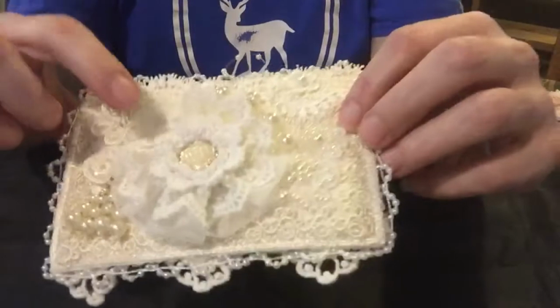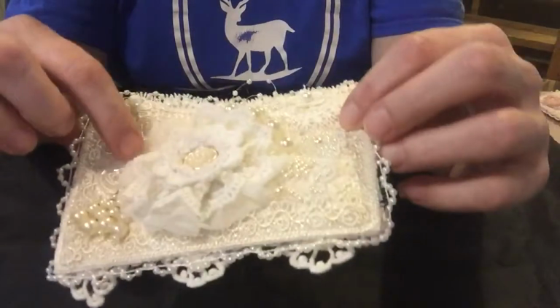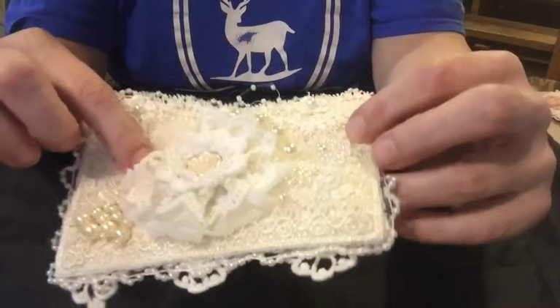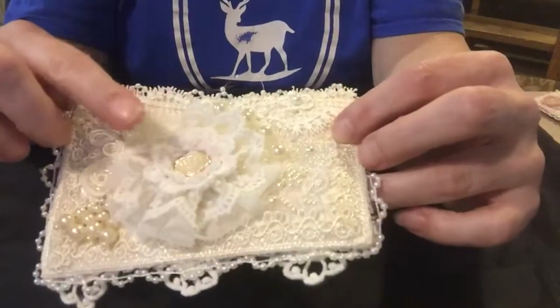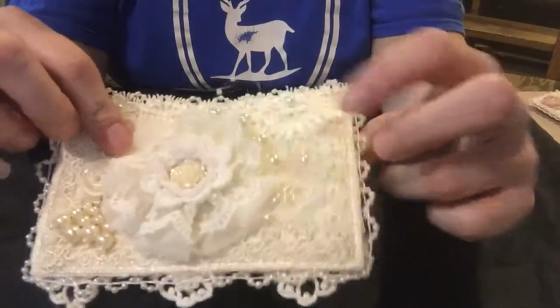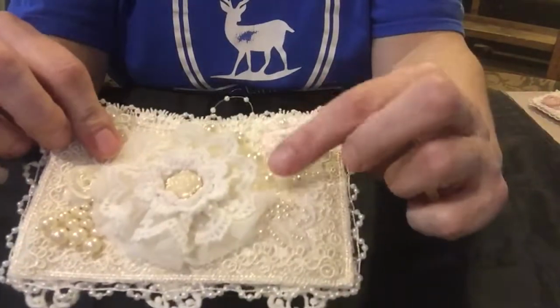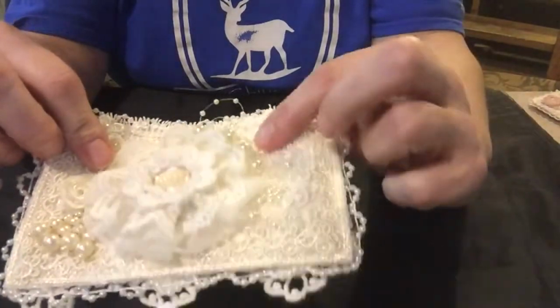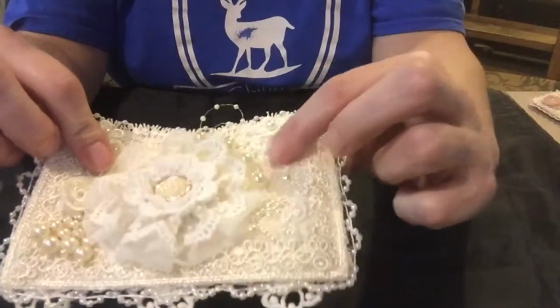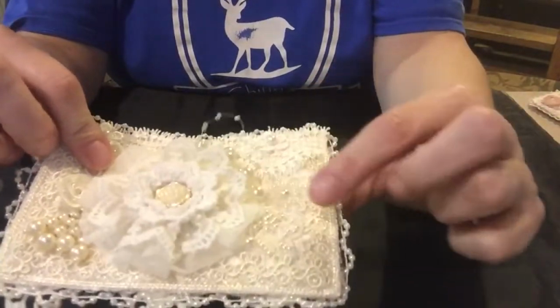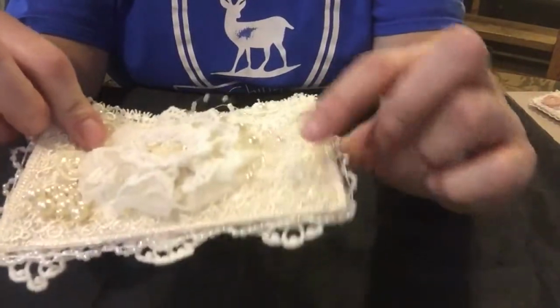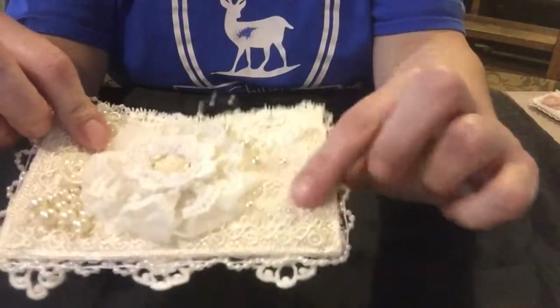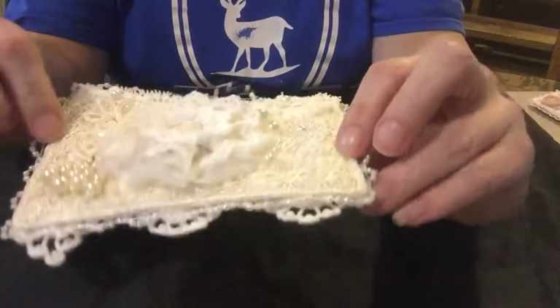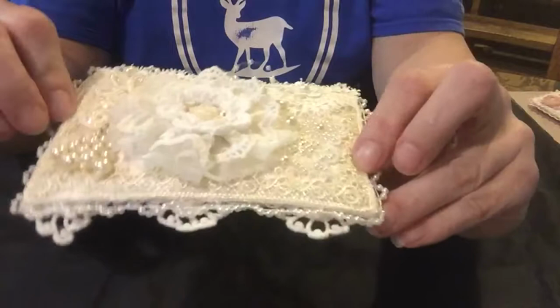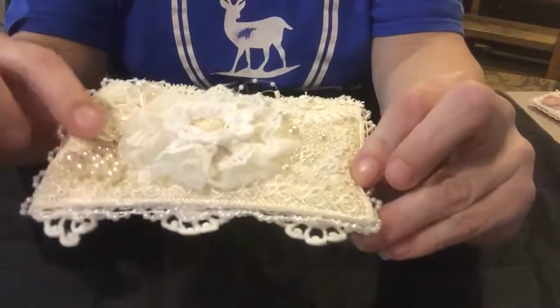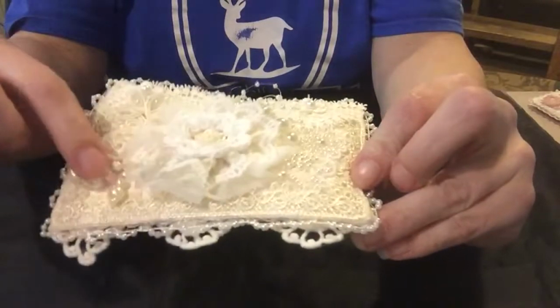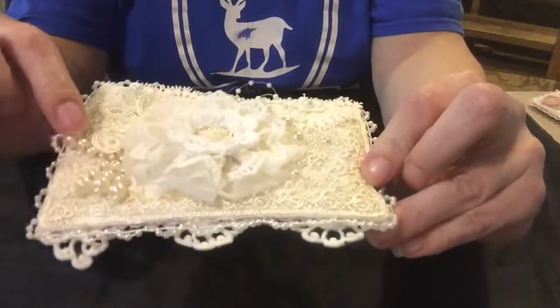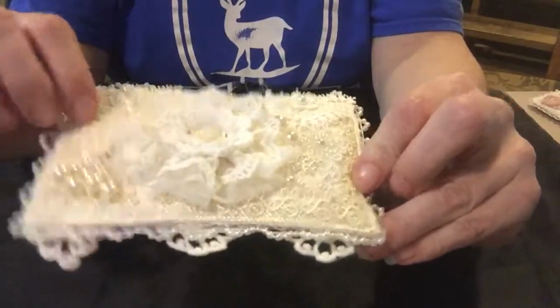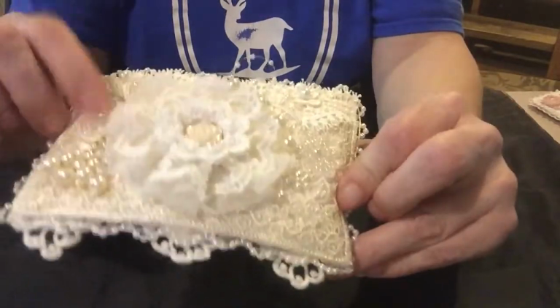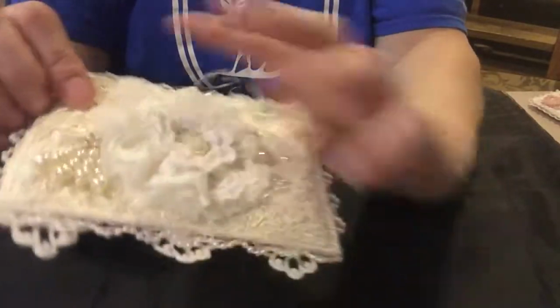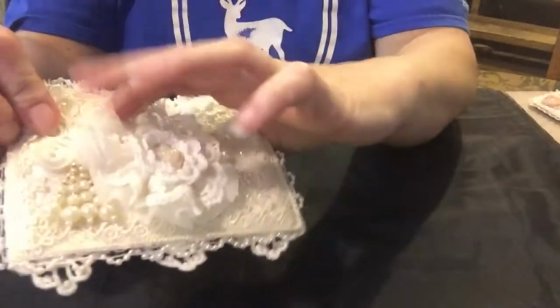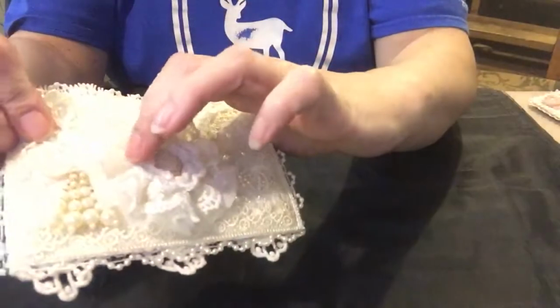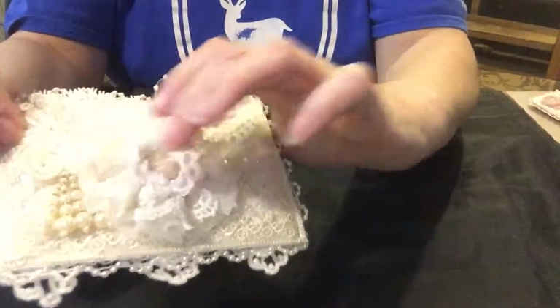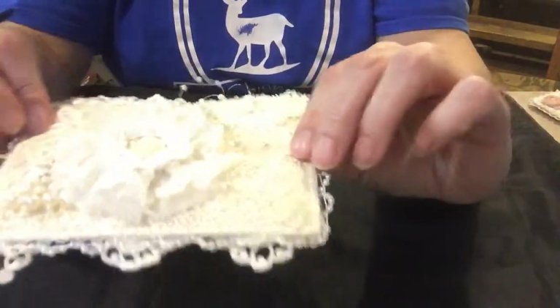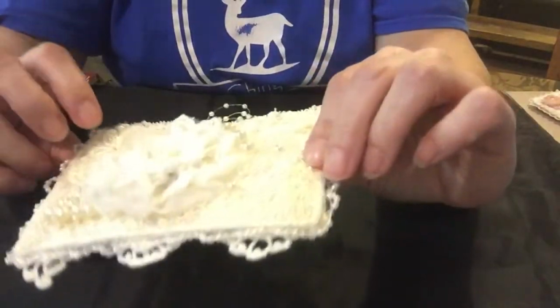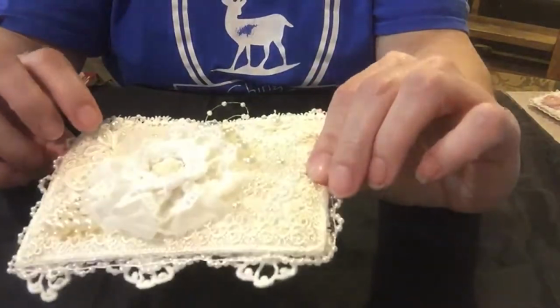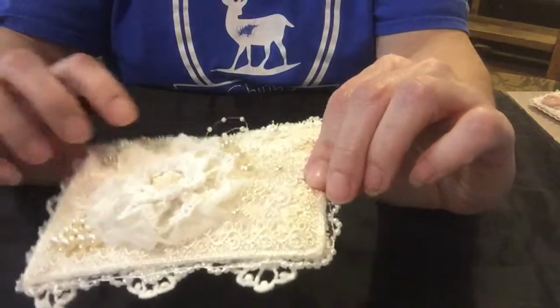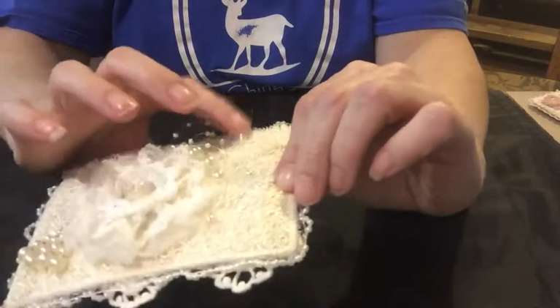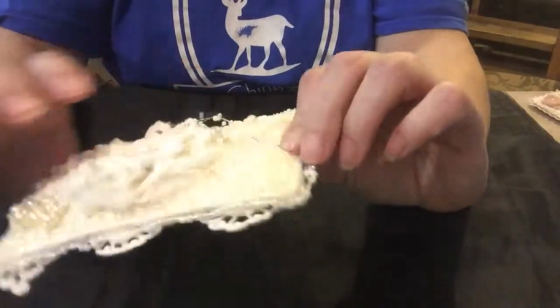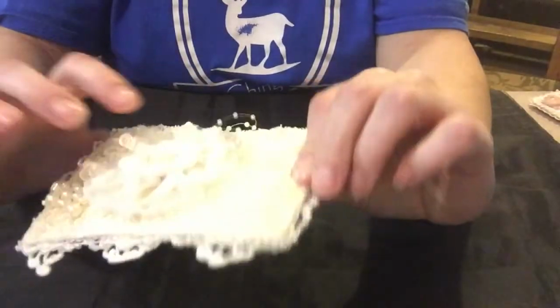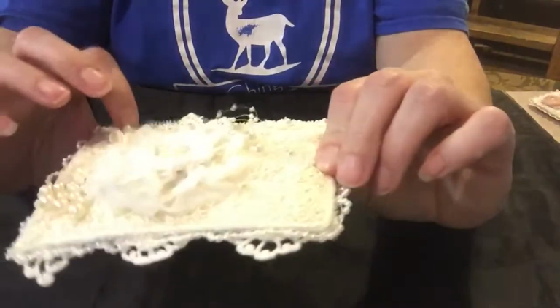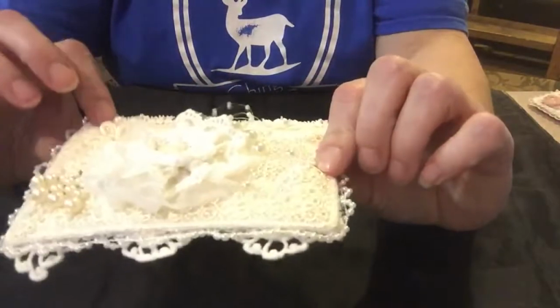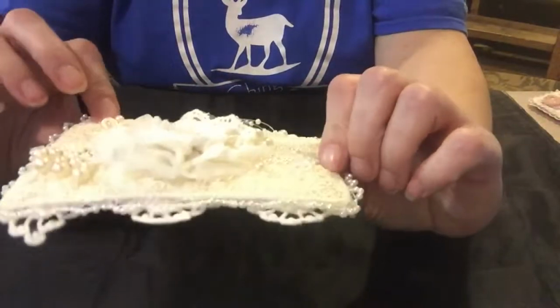It's a homemade flower that I made with some pearls and some appliques, a little pearl dangle over here, another applique on this side, and some pearl trim I added.